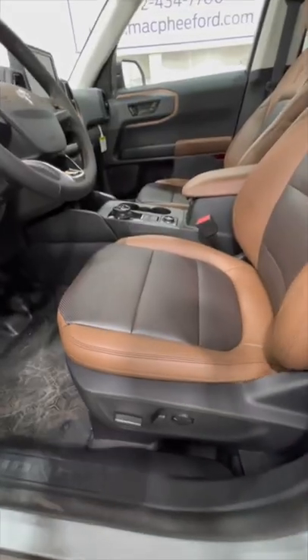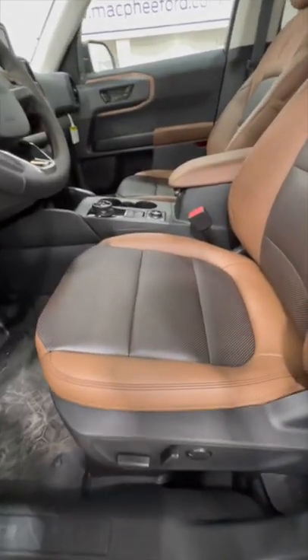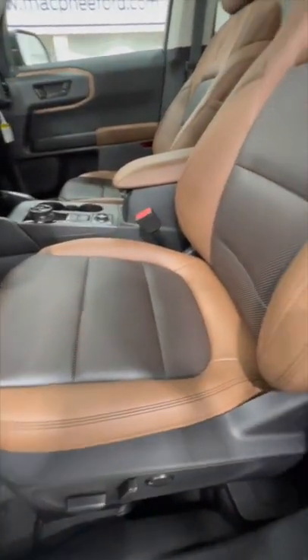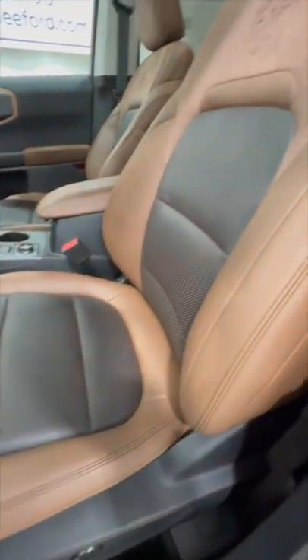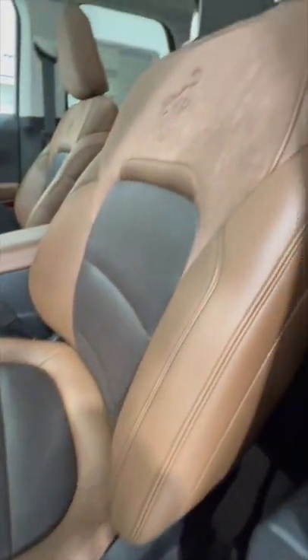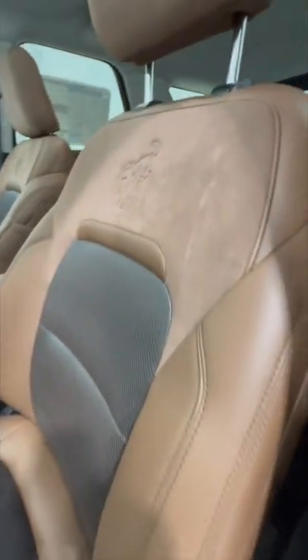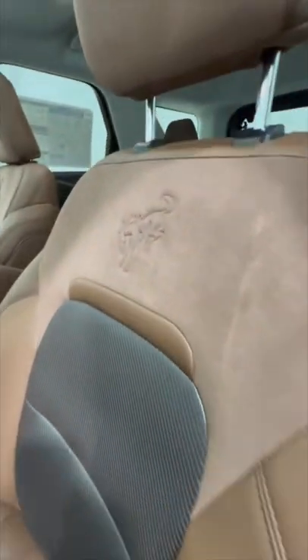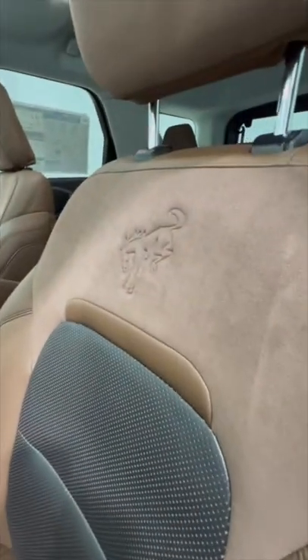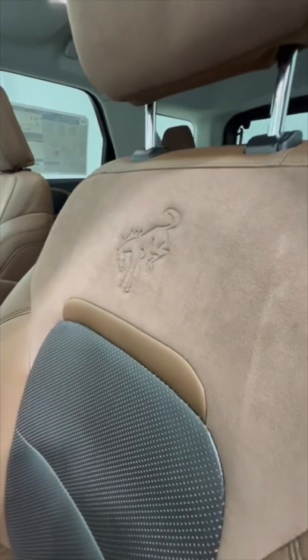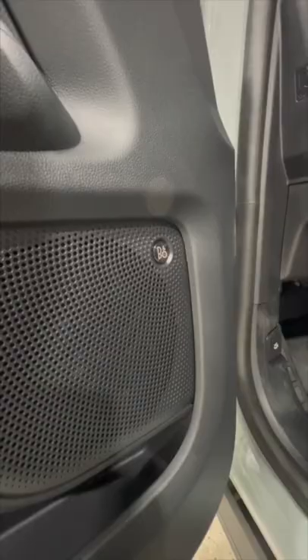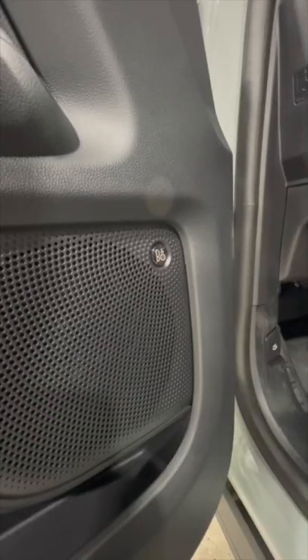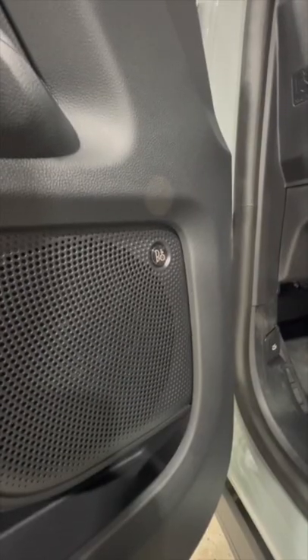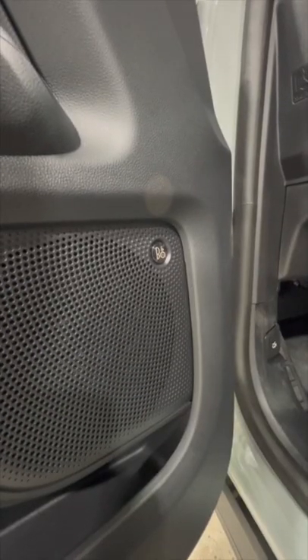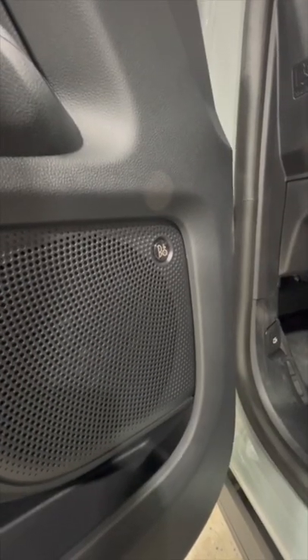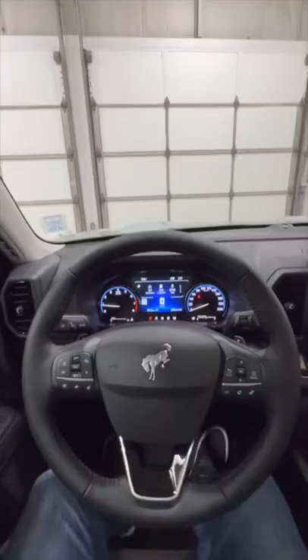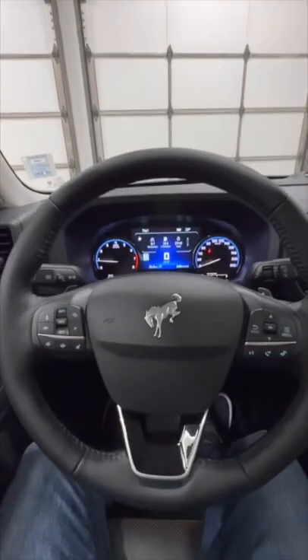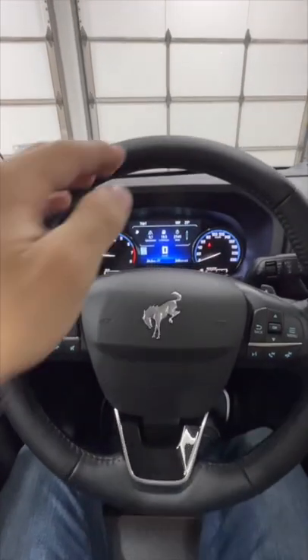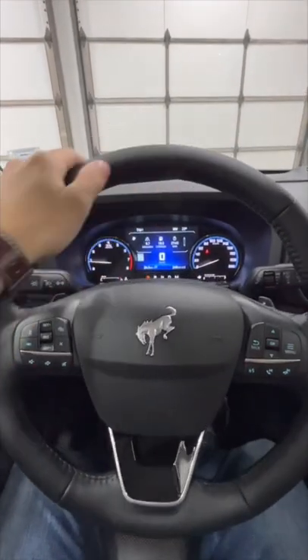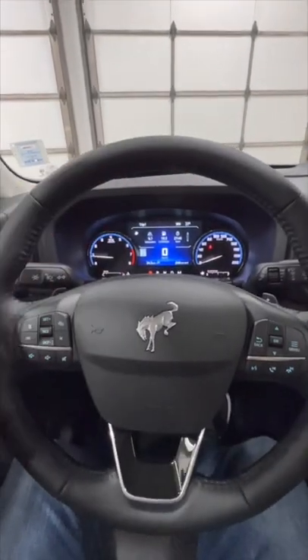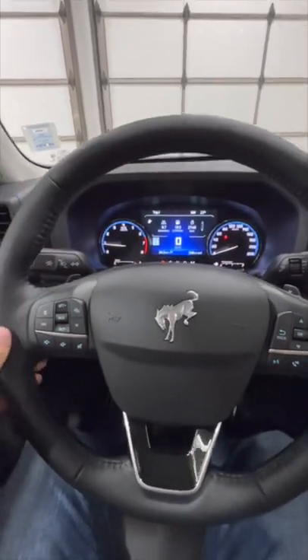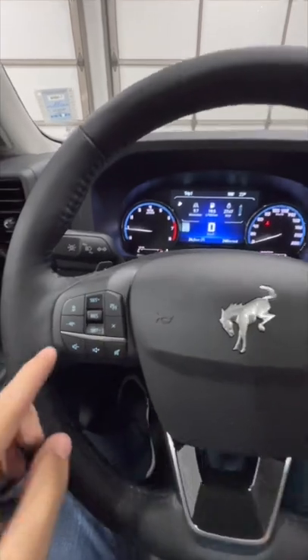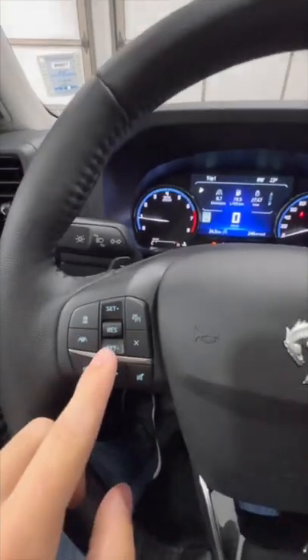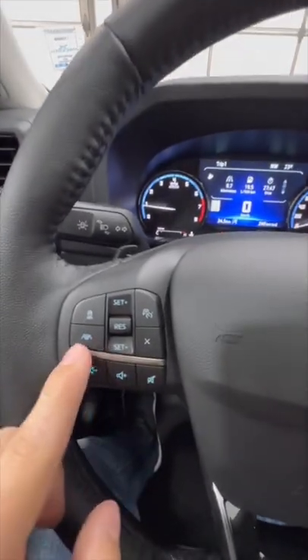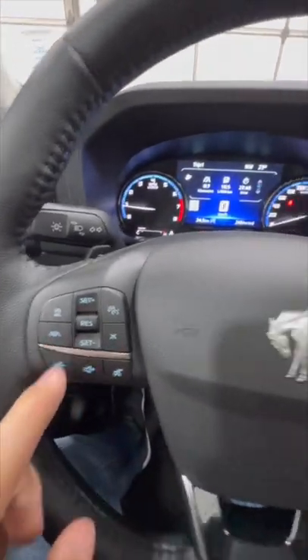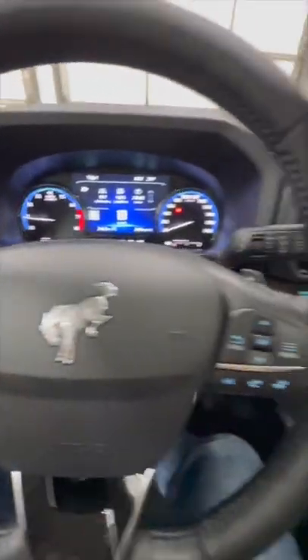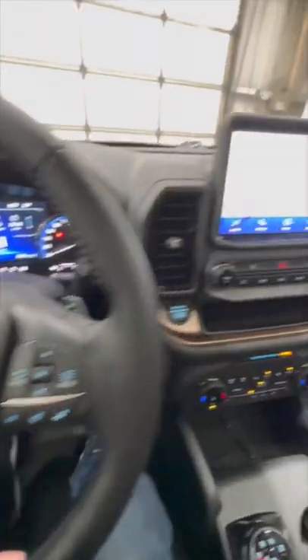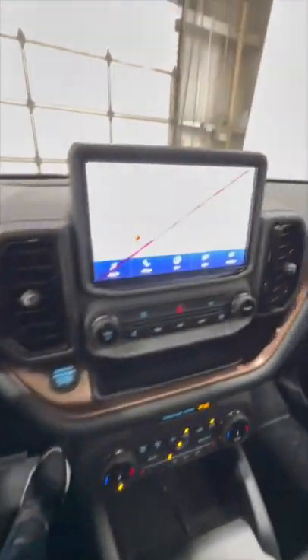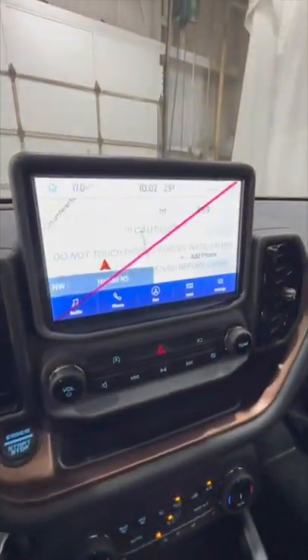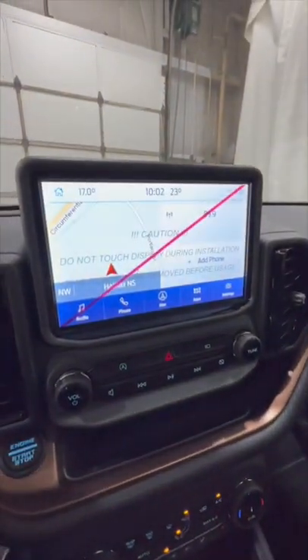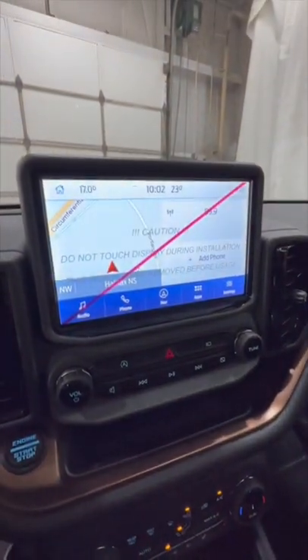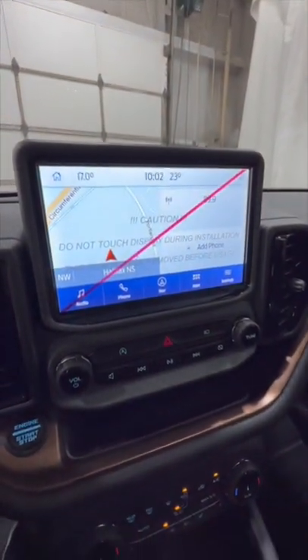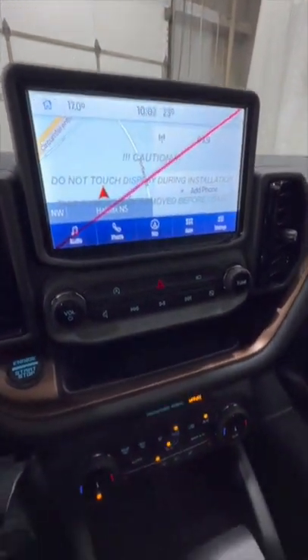Inside we get these nice ebony roast leather seats with the Bronco logo in the back, and a Bang & Olufsen premium audio system. We get a nice leather-wrapped heated steering wheel with adaptive cruise control and lane centering. We have our 8-inch display with Apple CarPlay and Android Auto.